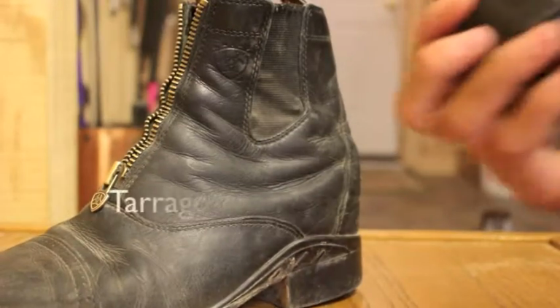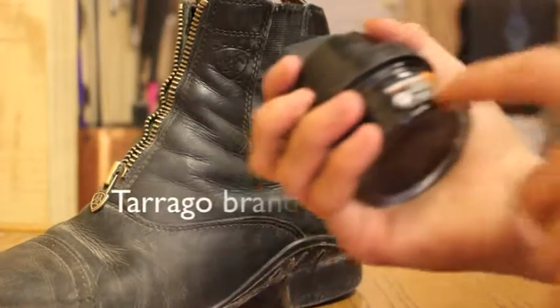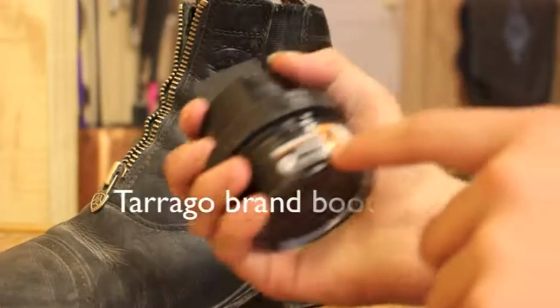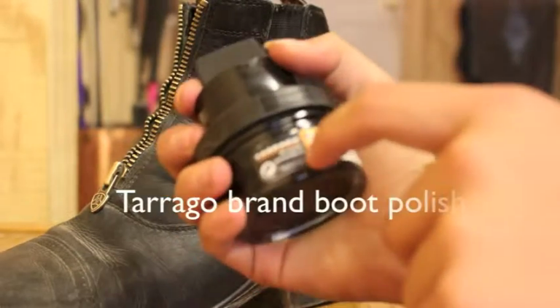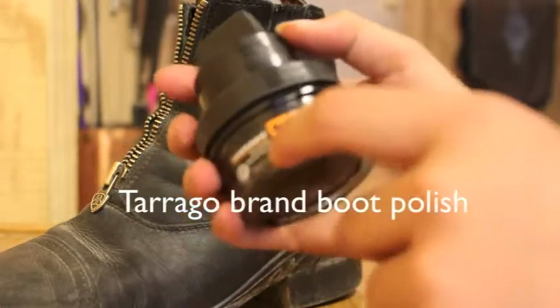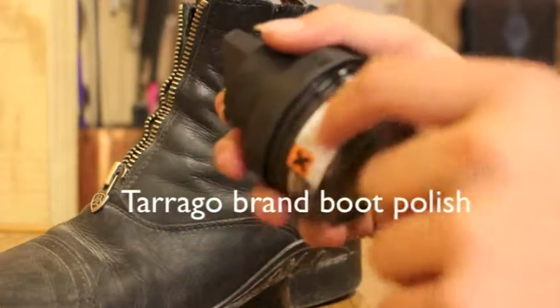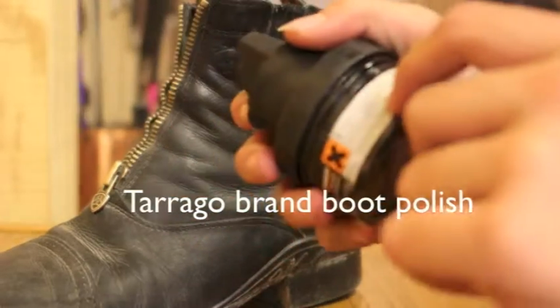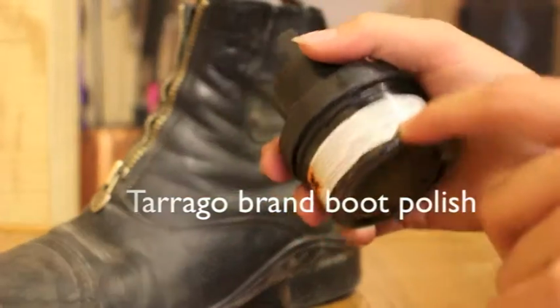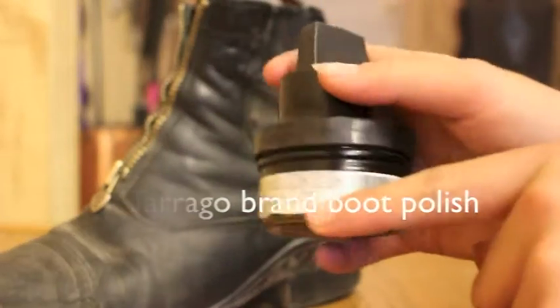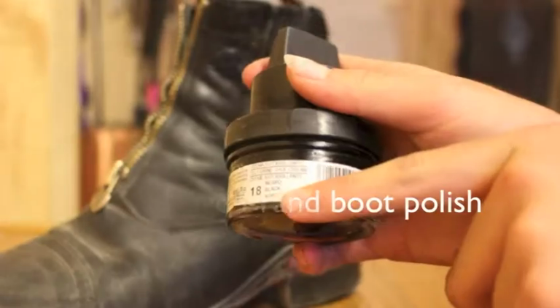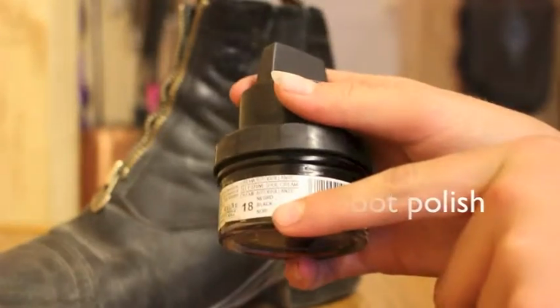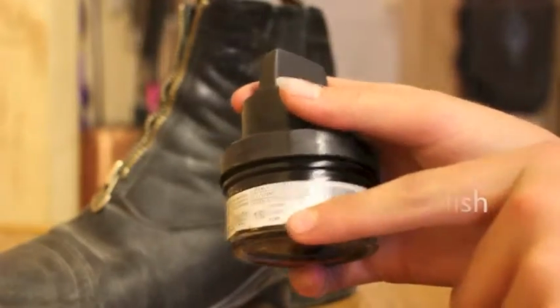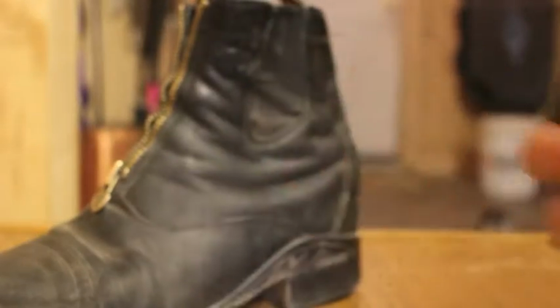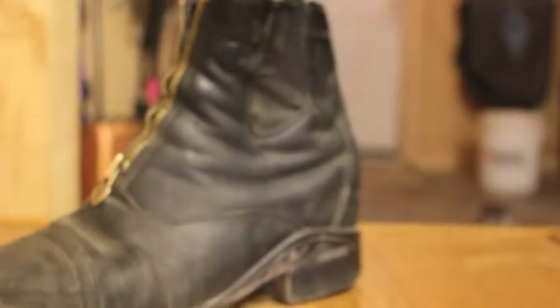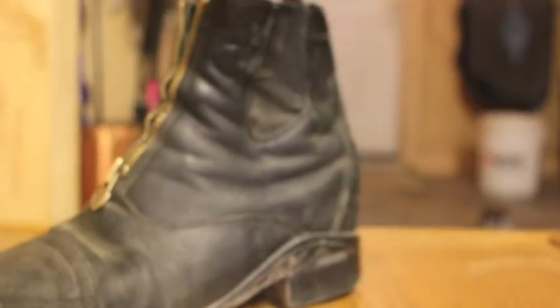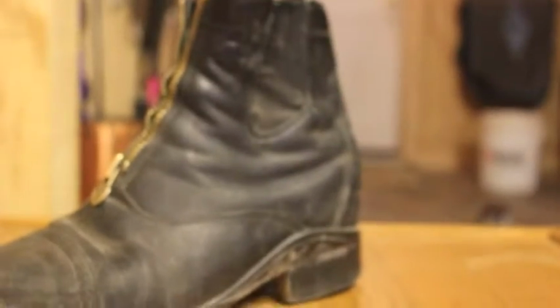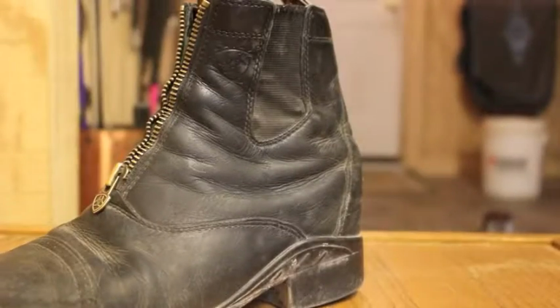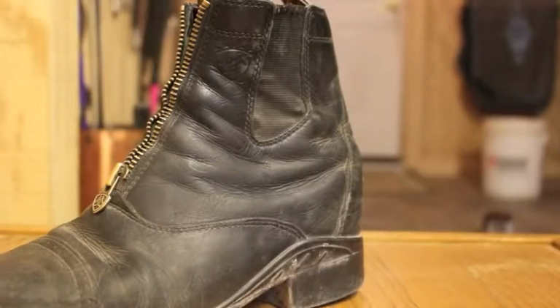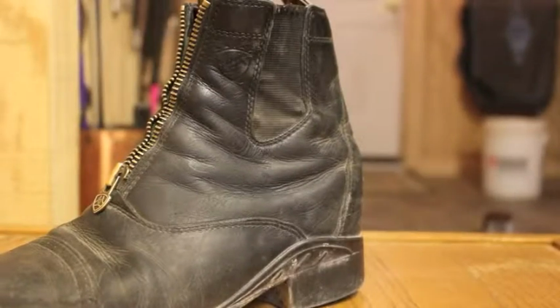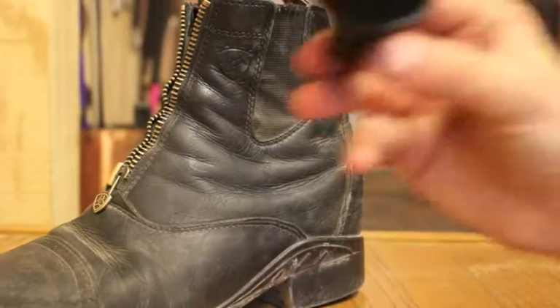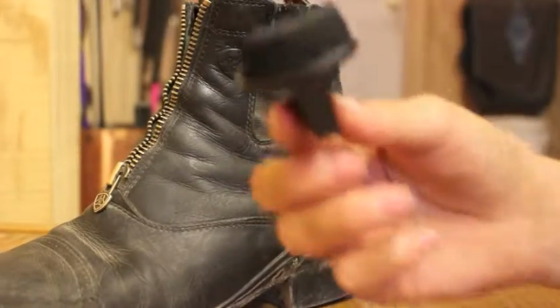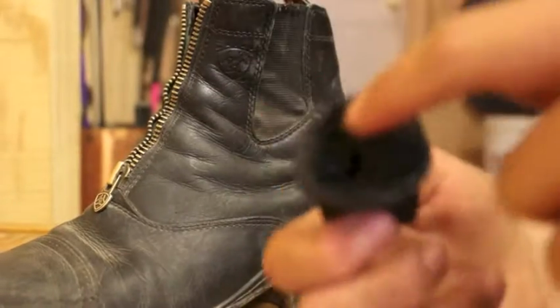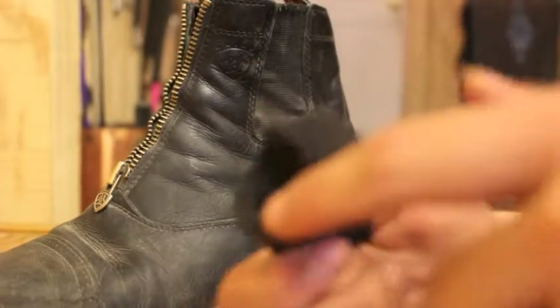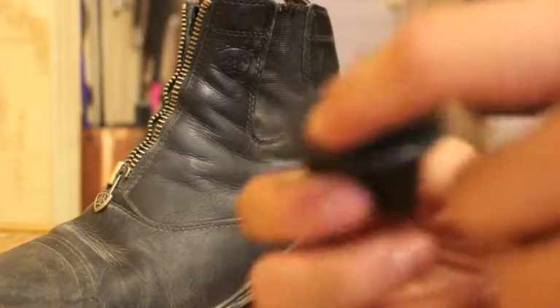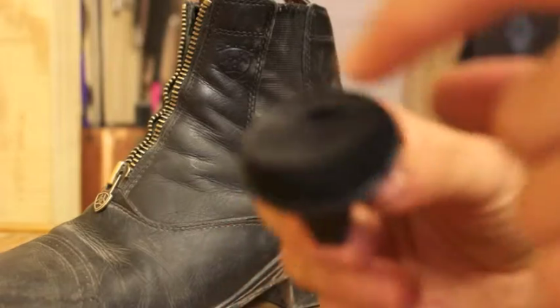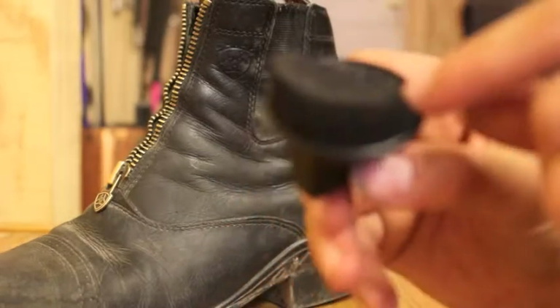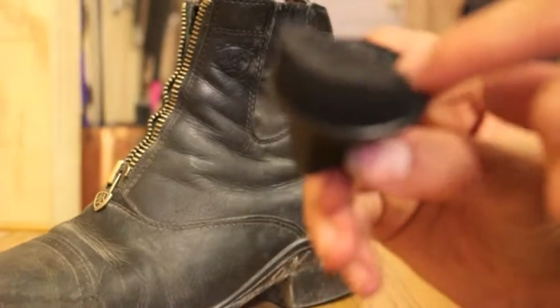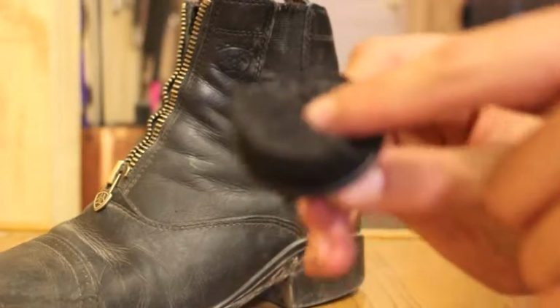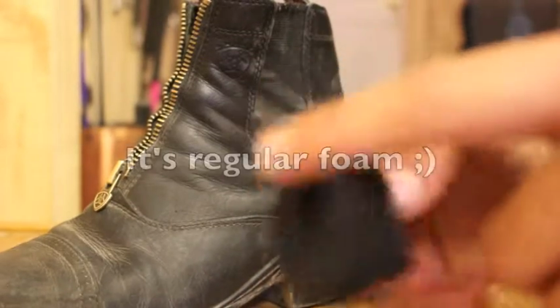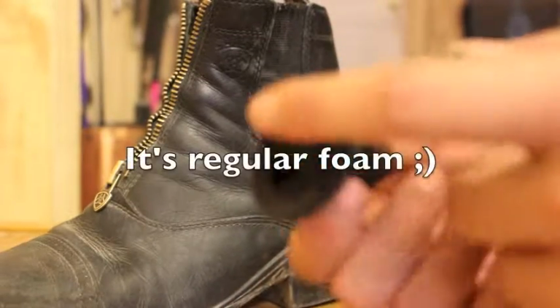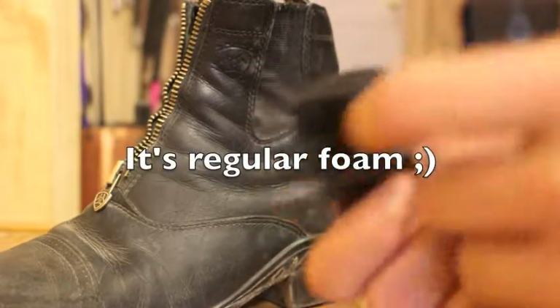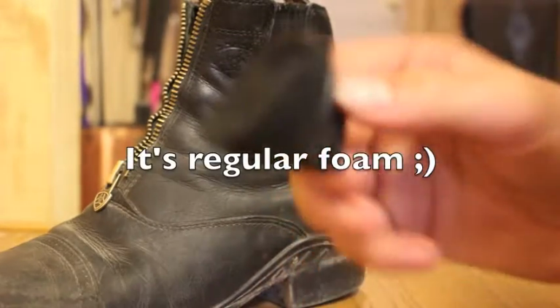I use Tarago brand self-shine shoe cream. The boot polish itself comes with this scrubber, but I ripped the styrofoam off on accident.